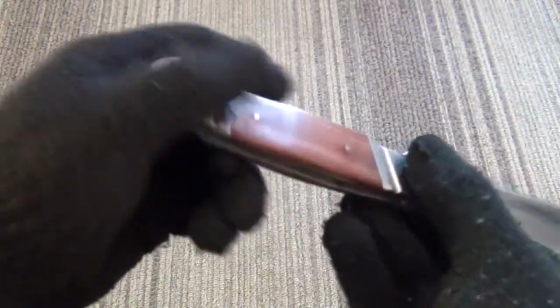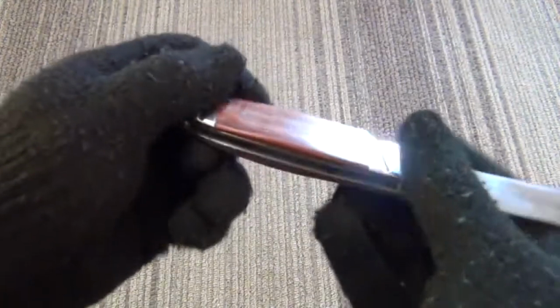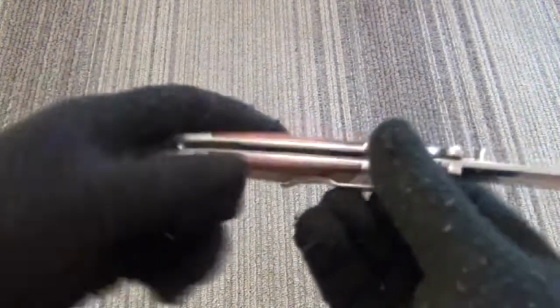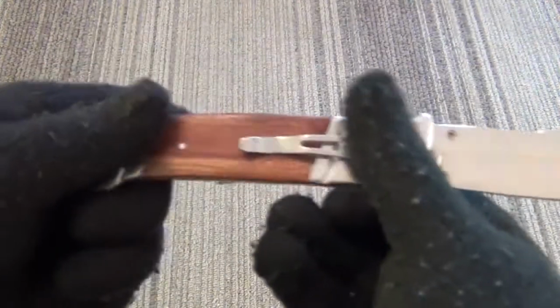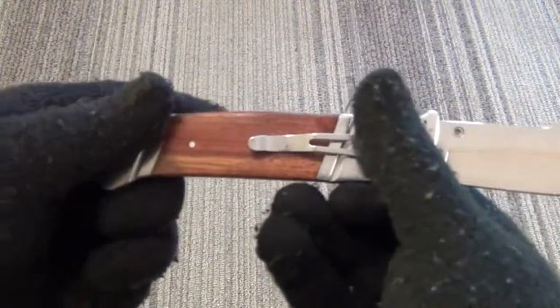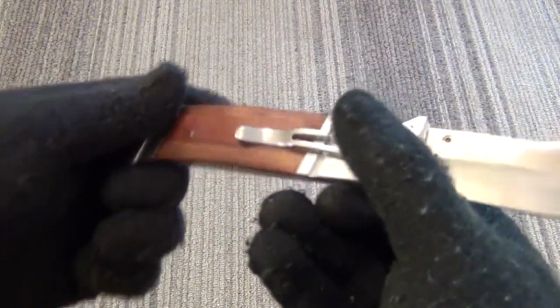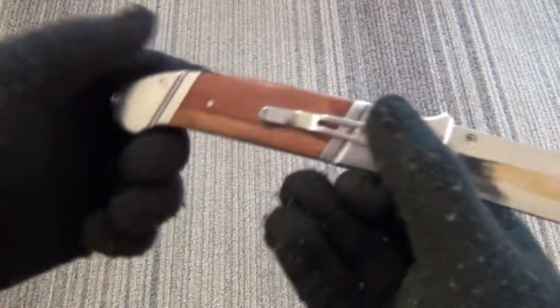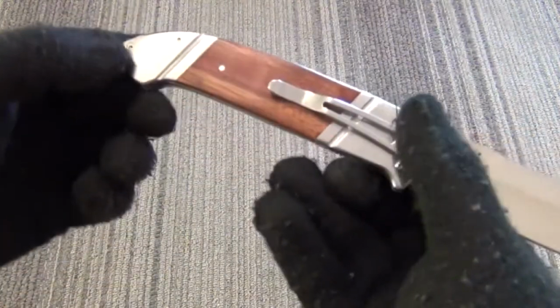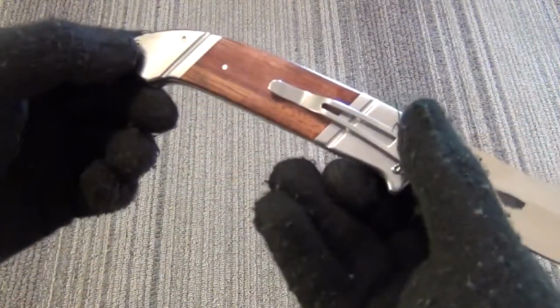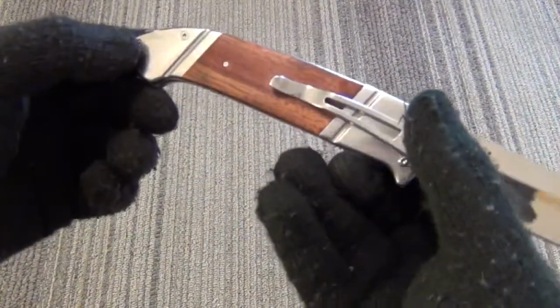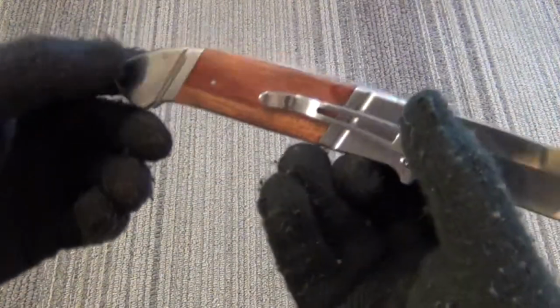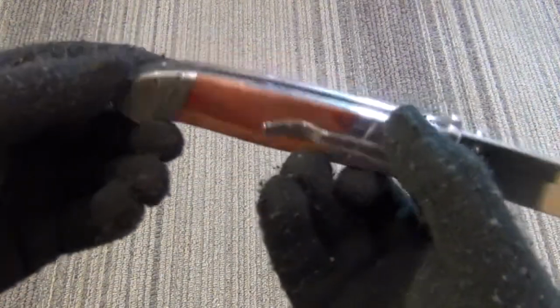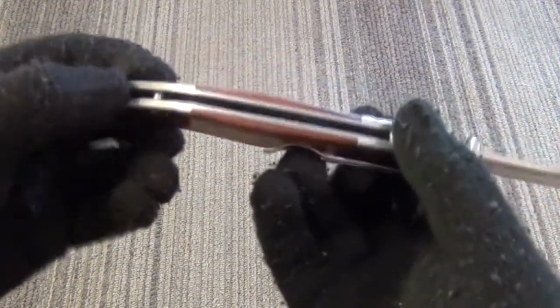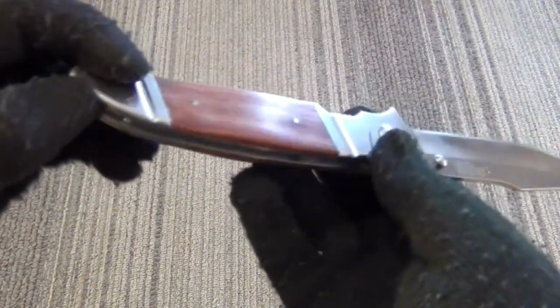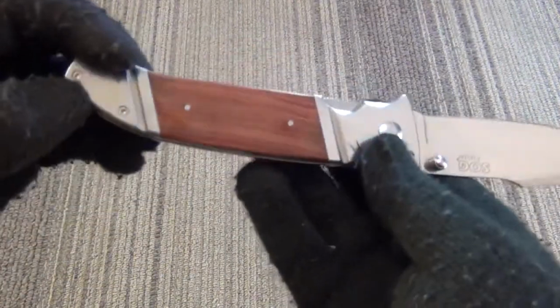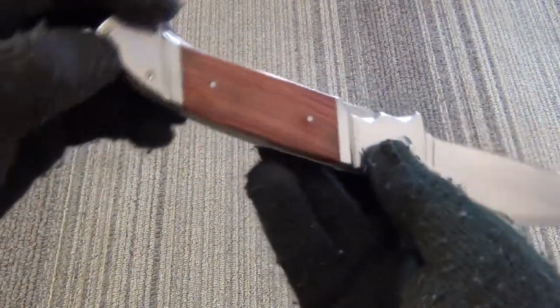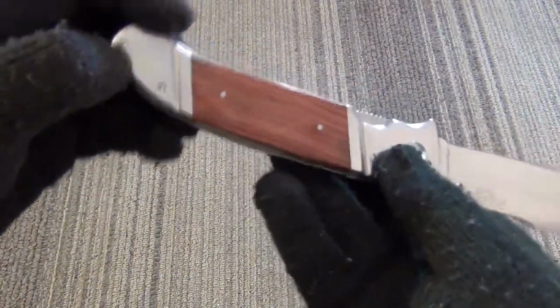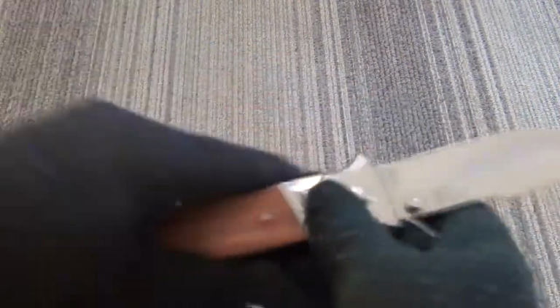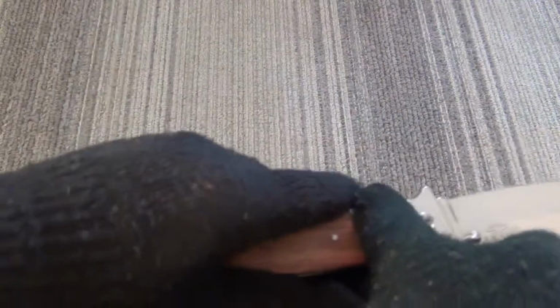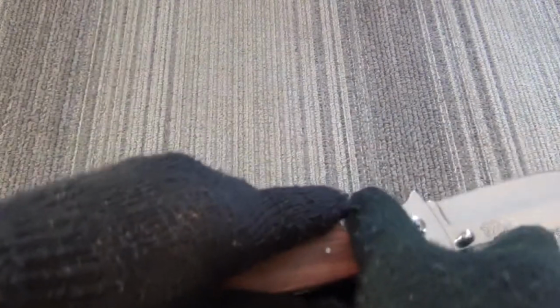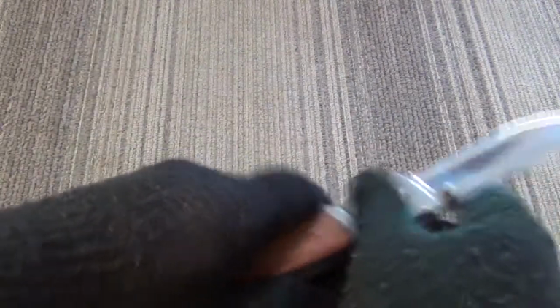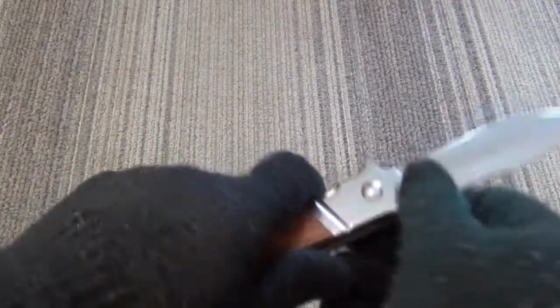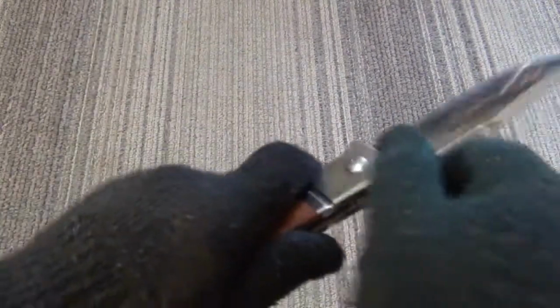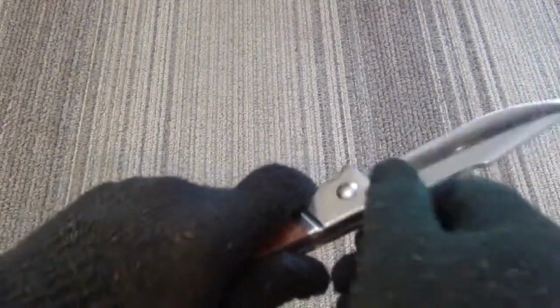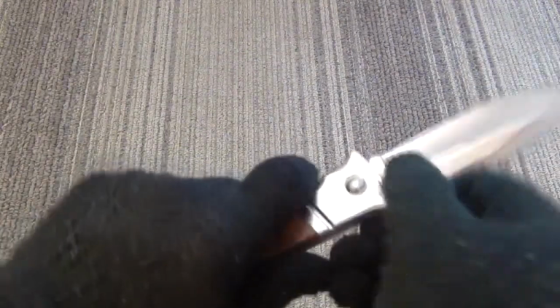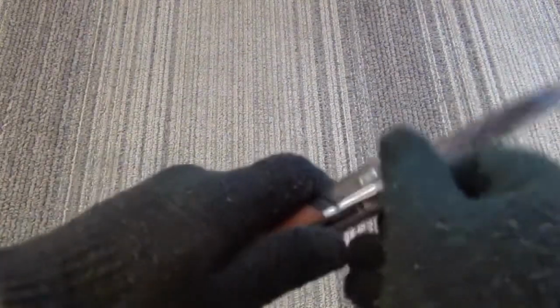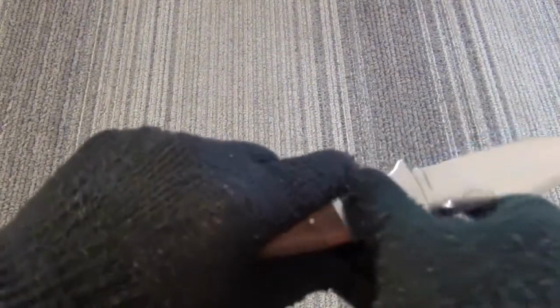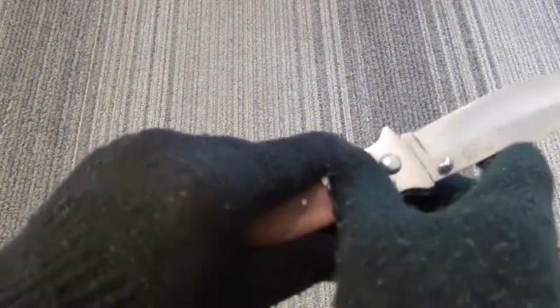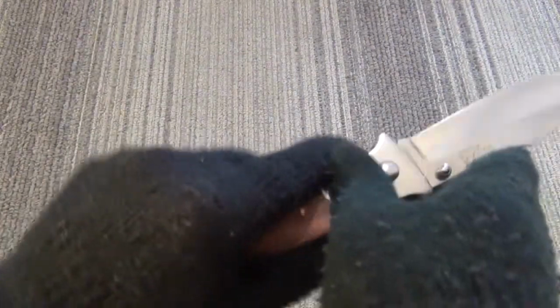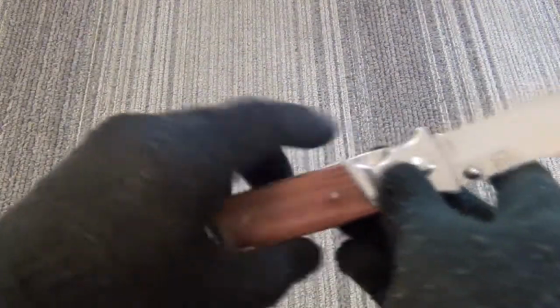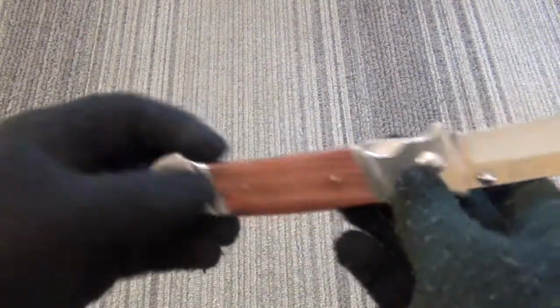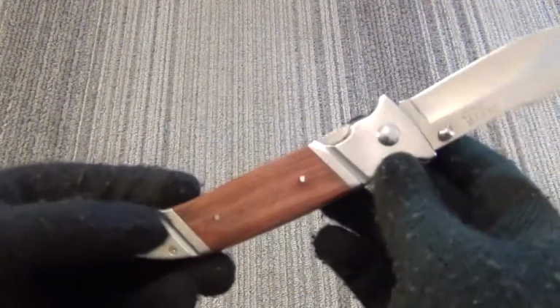I have heard complaints from some people on these because it is a cheaper knife, but the one I got has no problems.